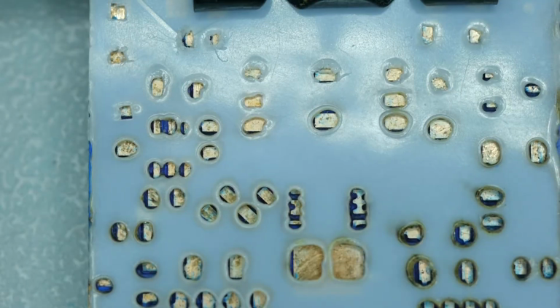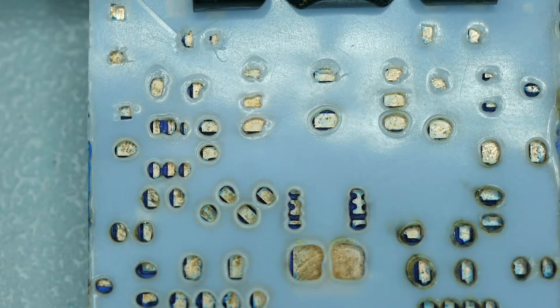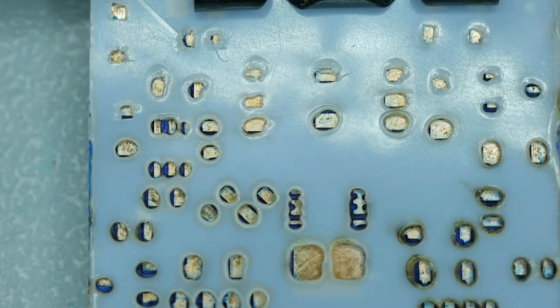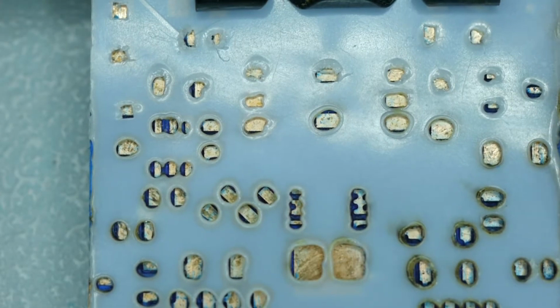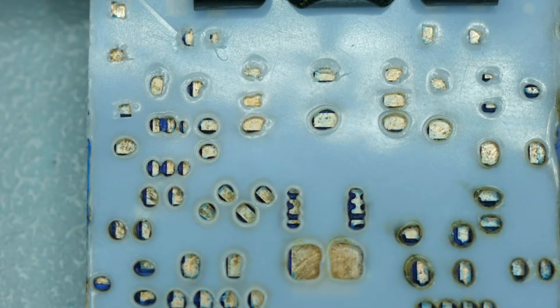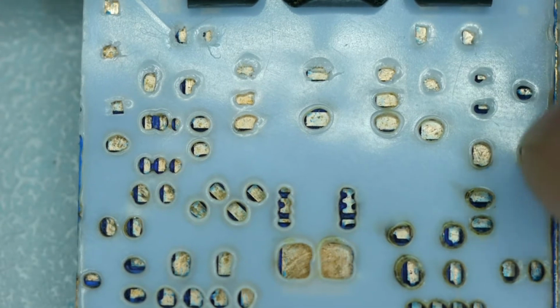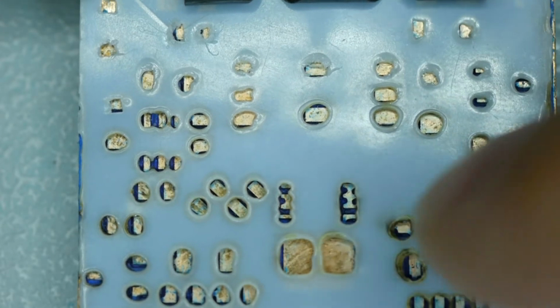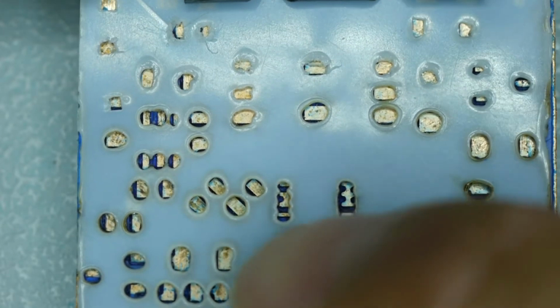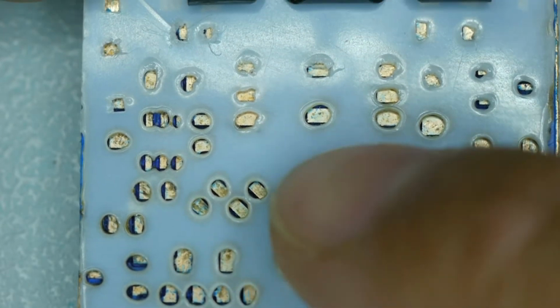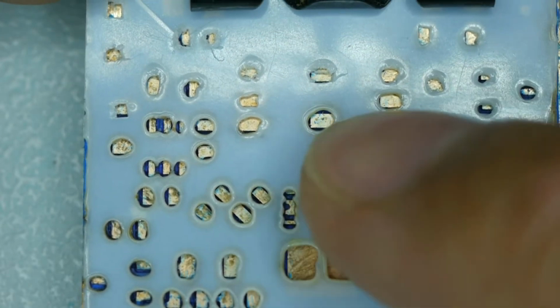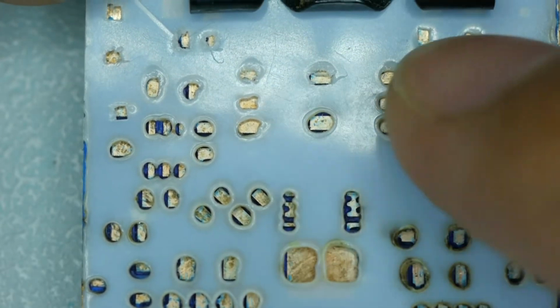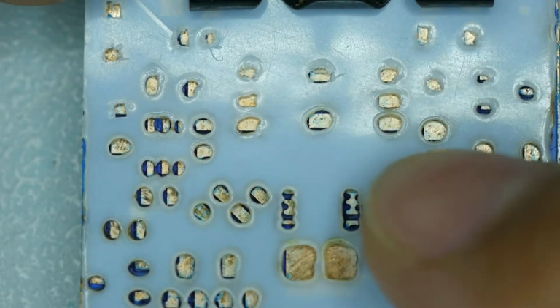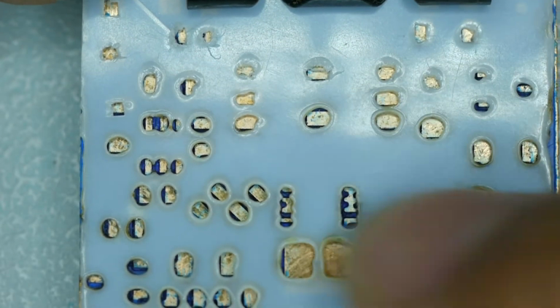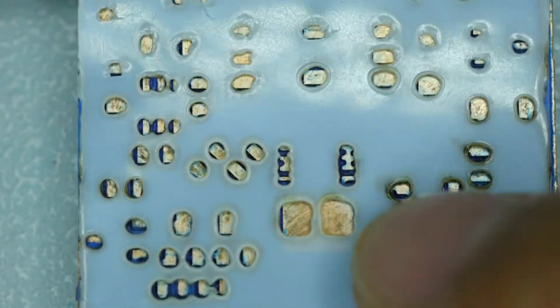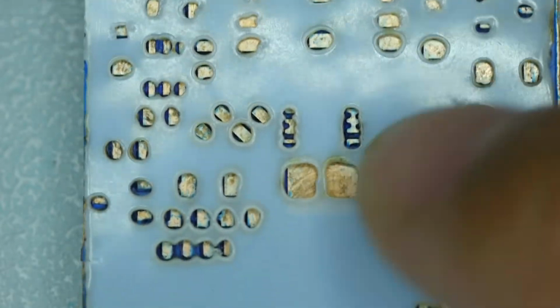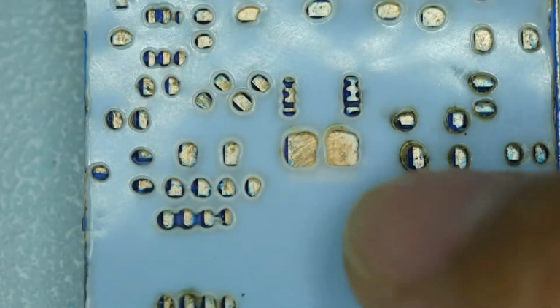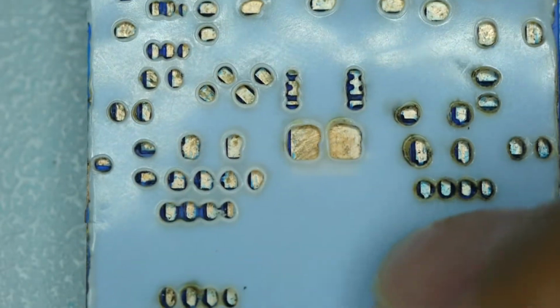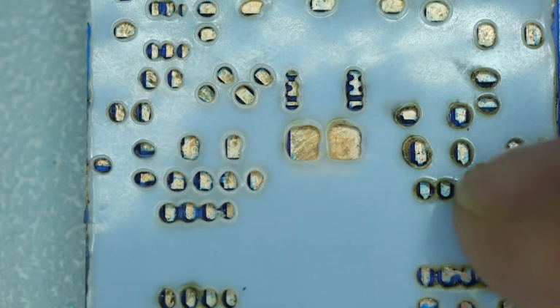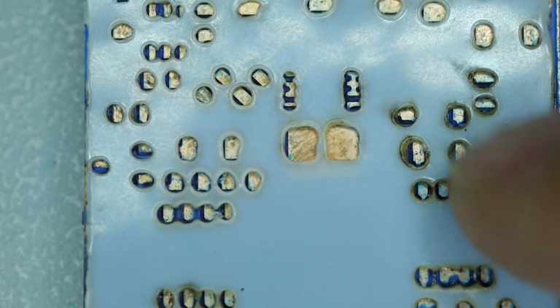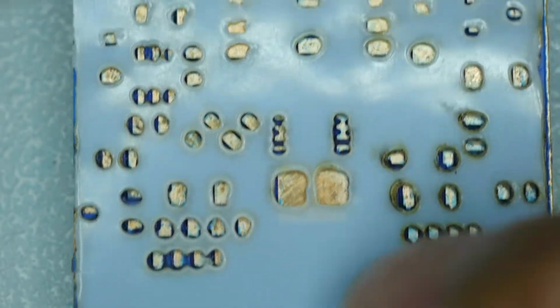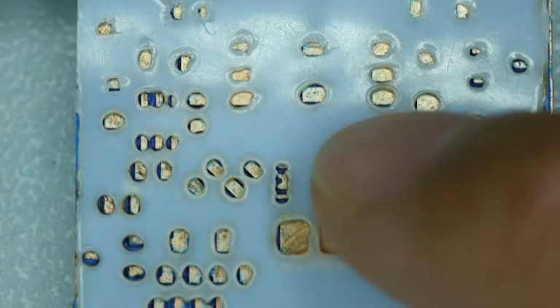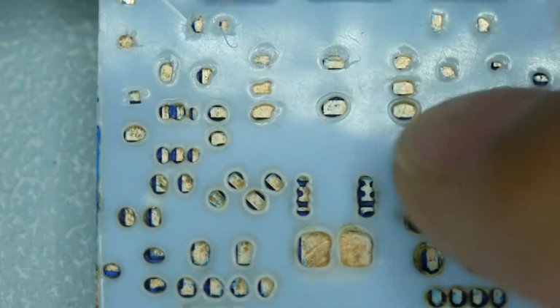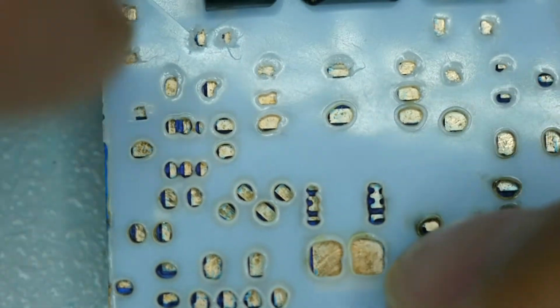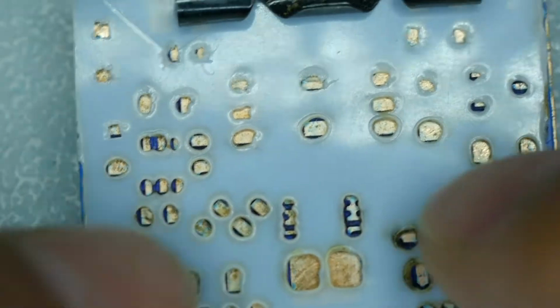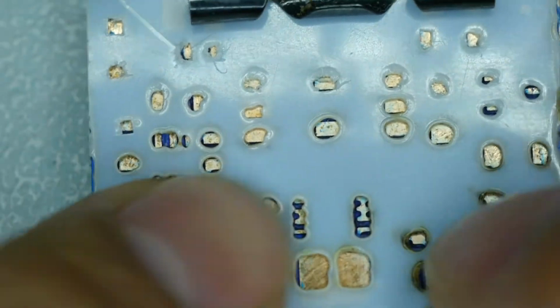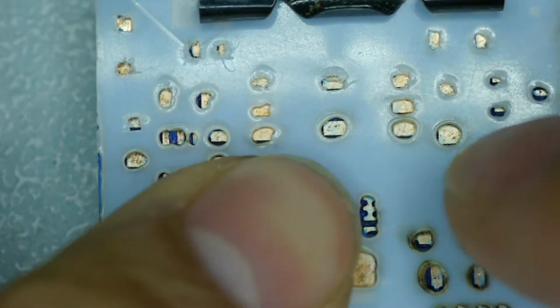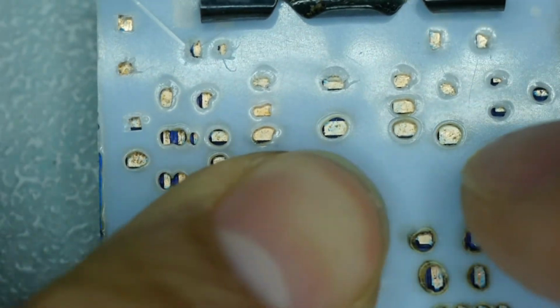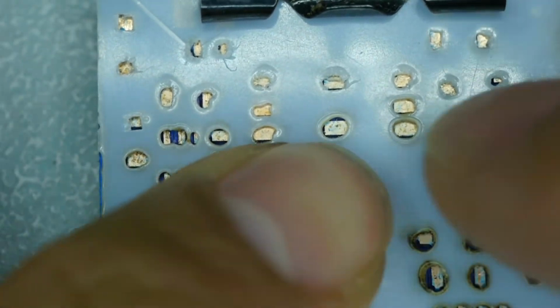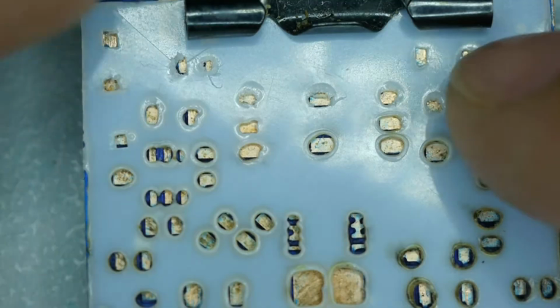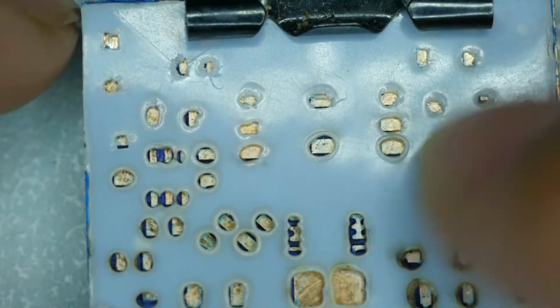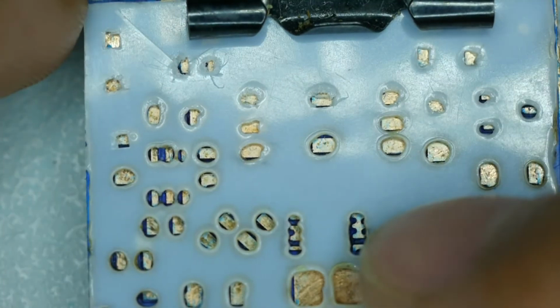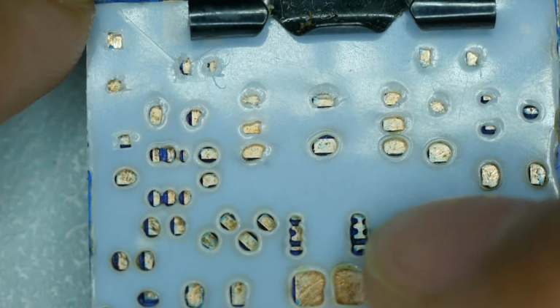Once the solder stencil is securely attached to the board, double check that the cutouts are still lined with the exposed copper pads.